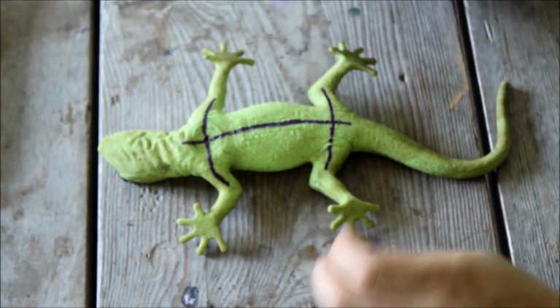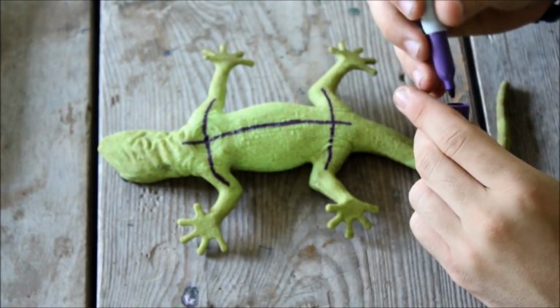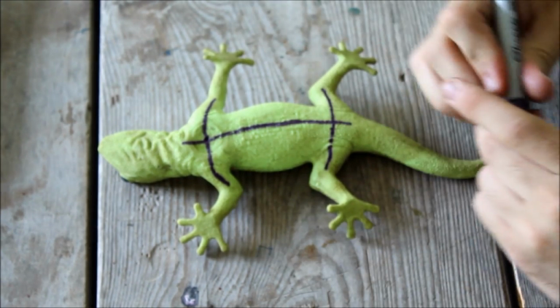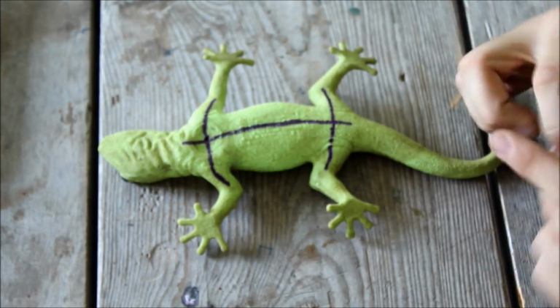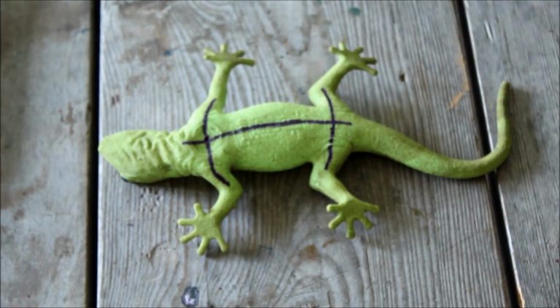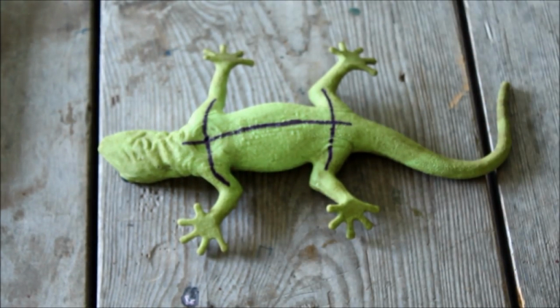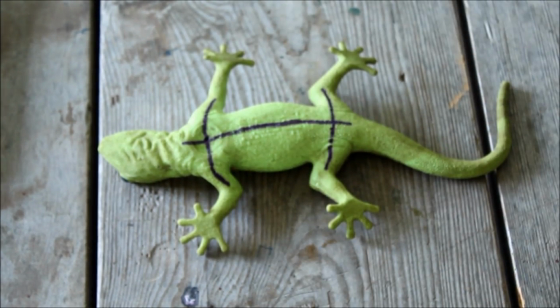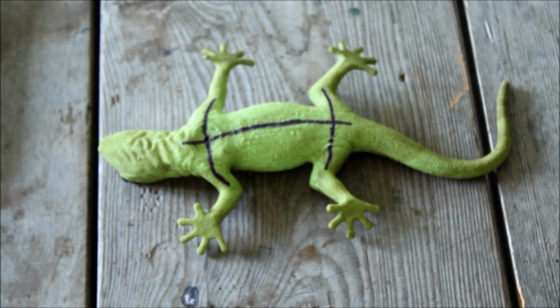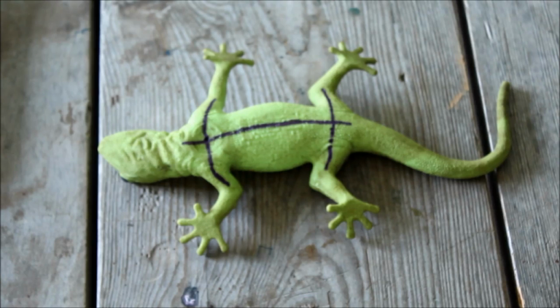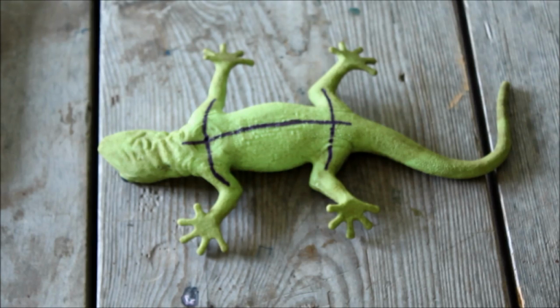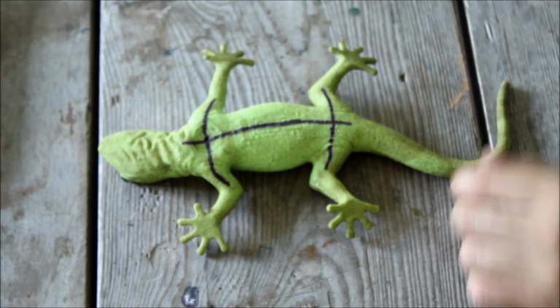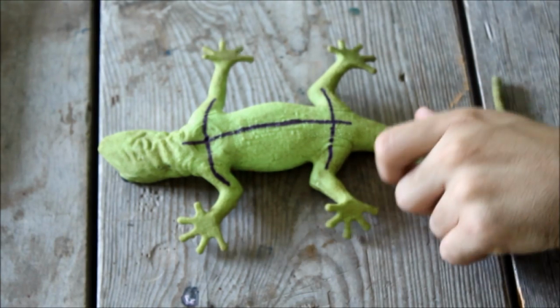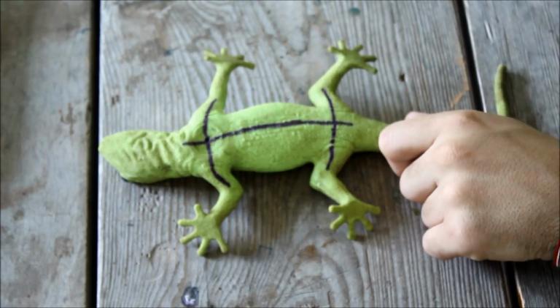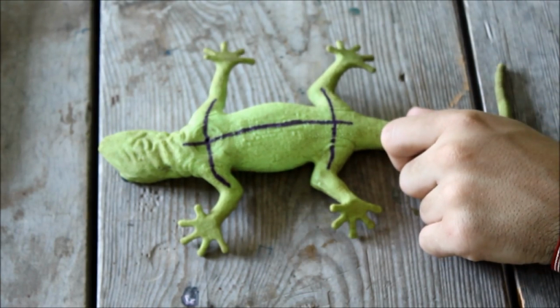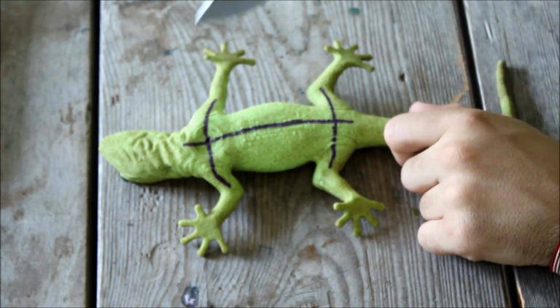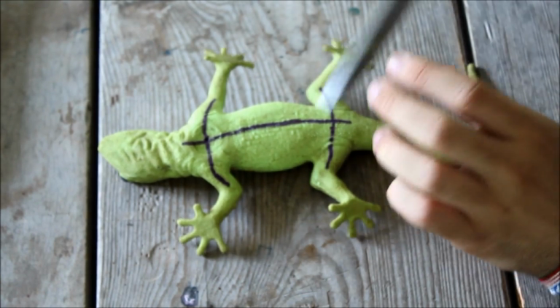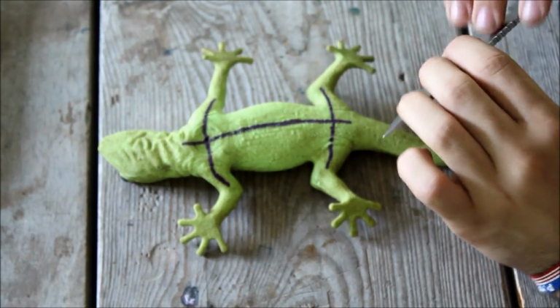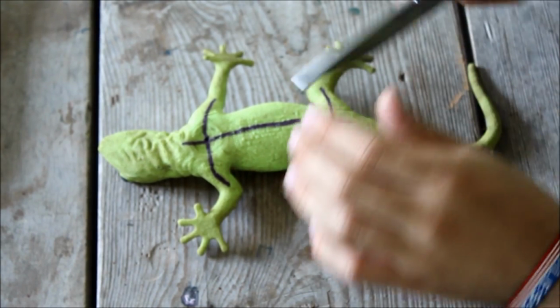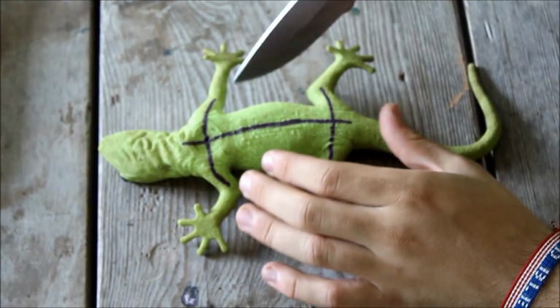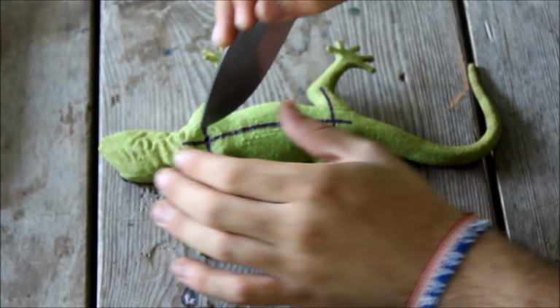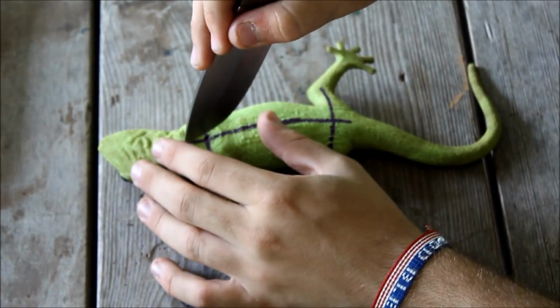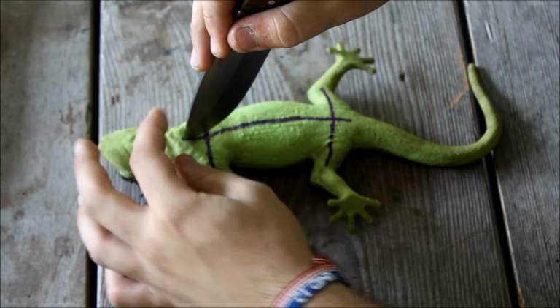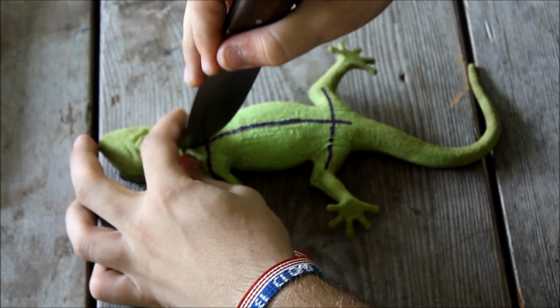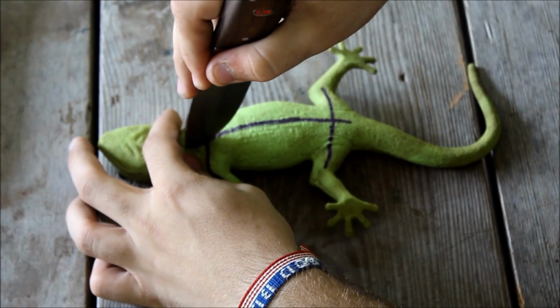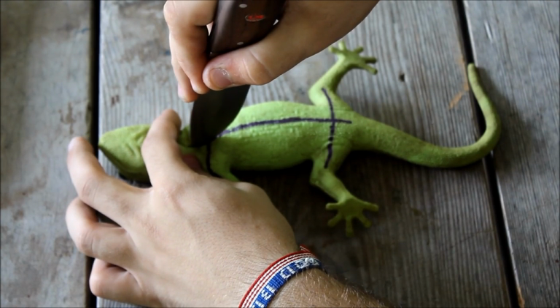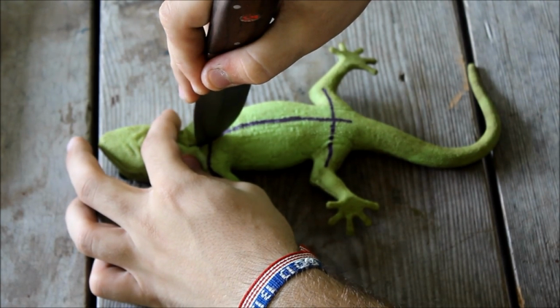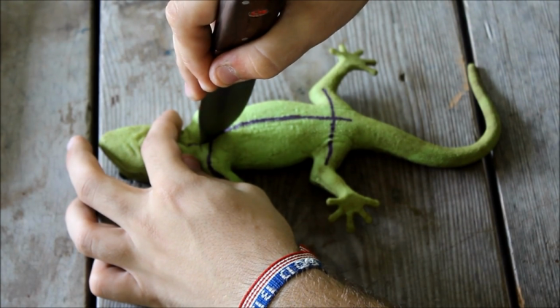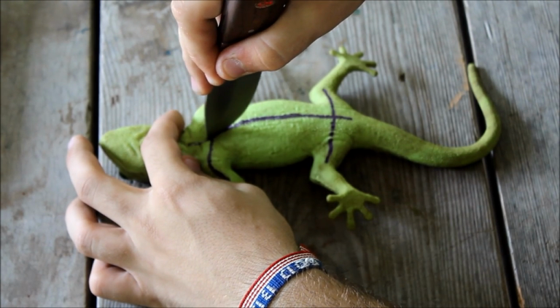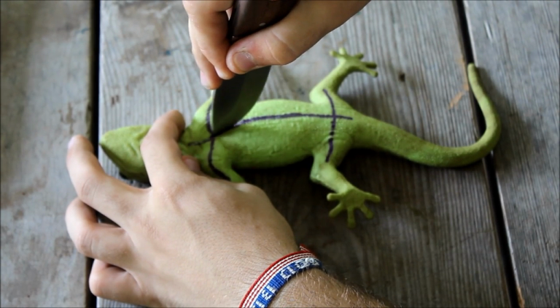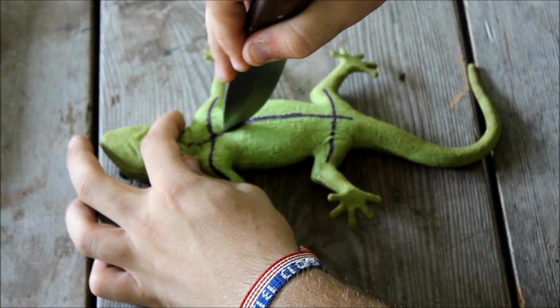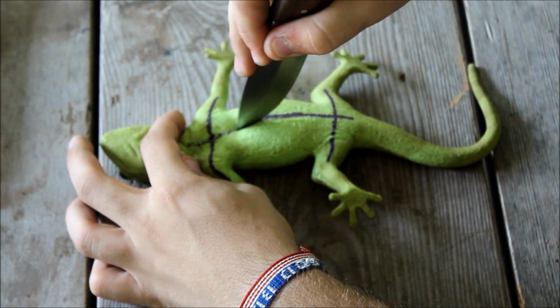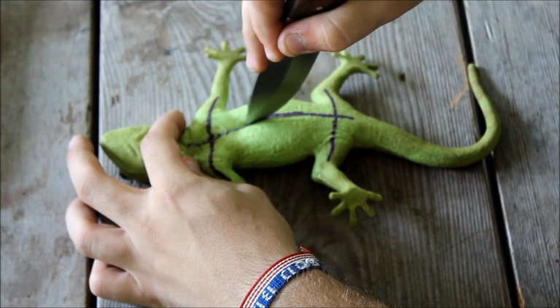It gets messy otherwise. And then simply take your scalpel or other cutting tool and cleanly, and without rupturing the internal organs, cut along your precise lines.